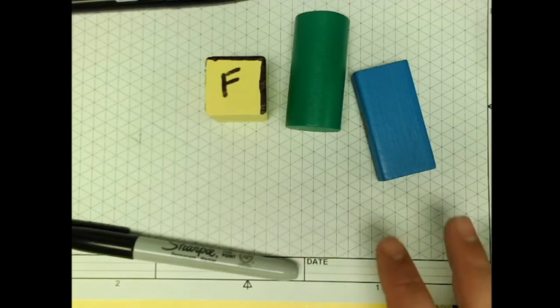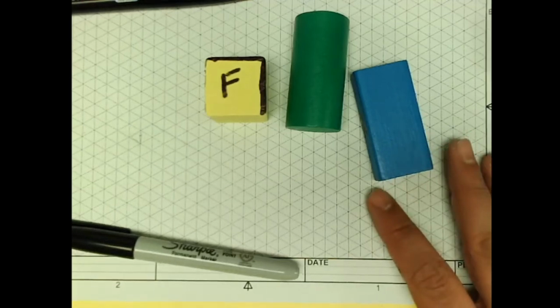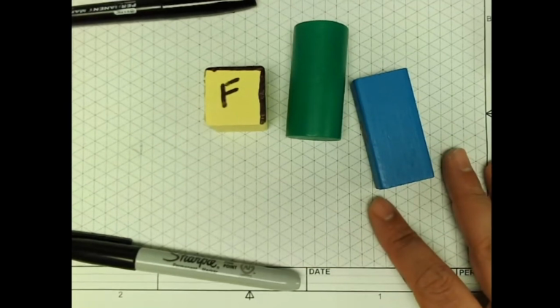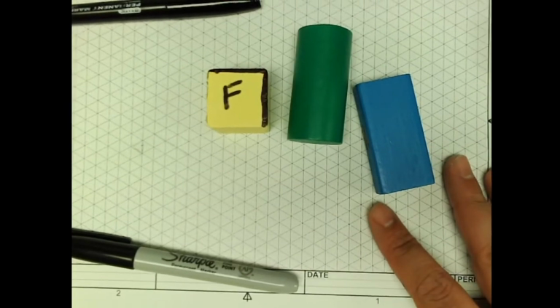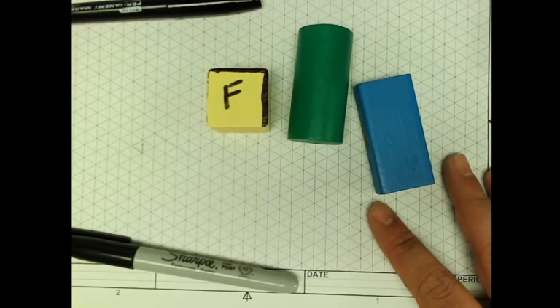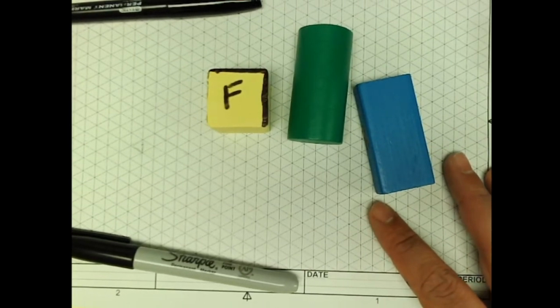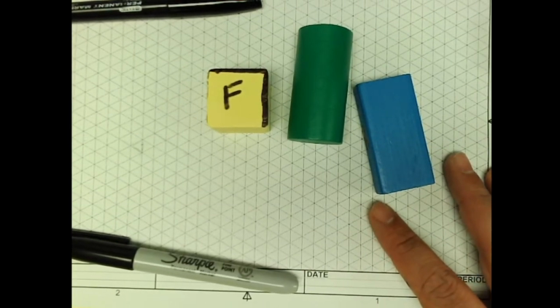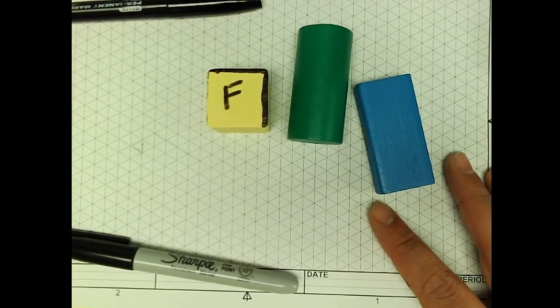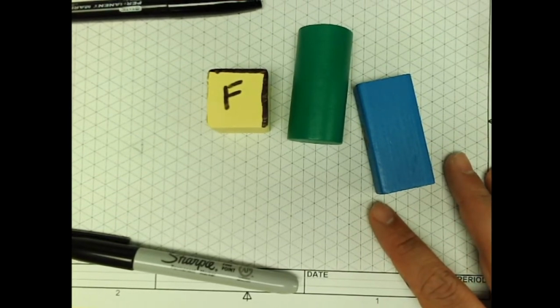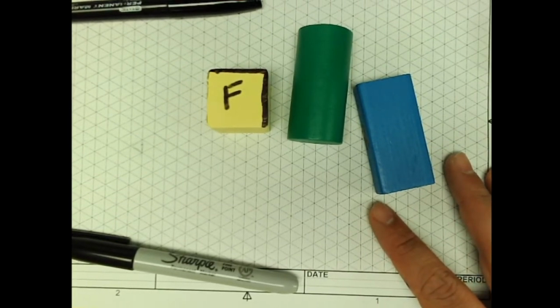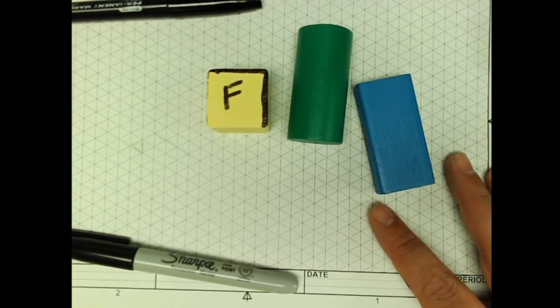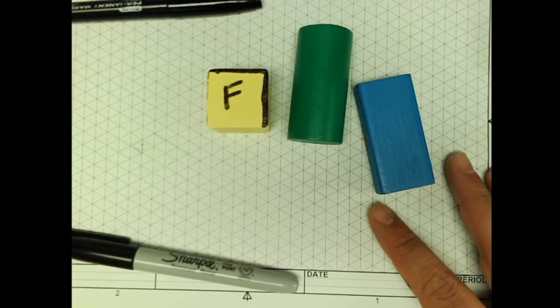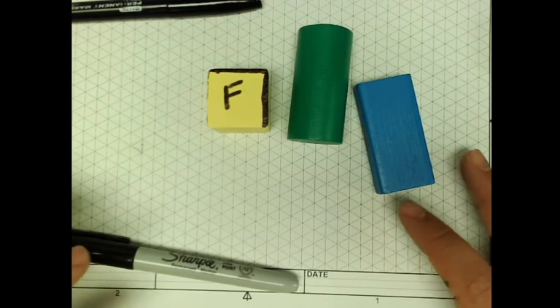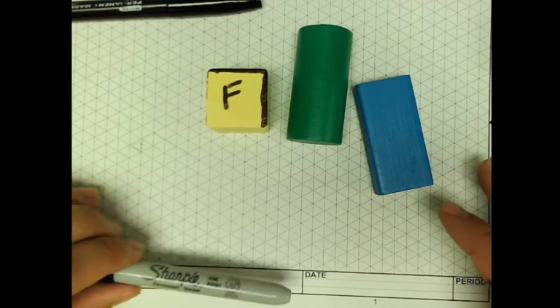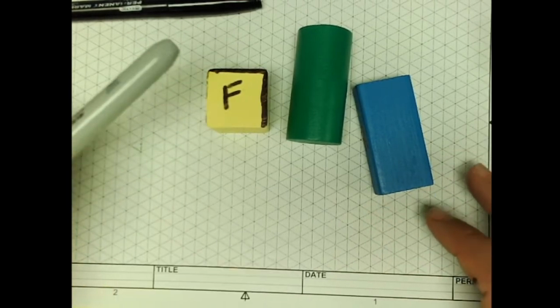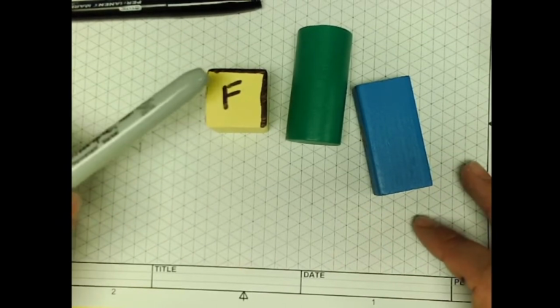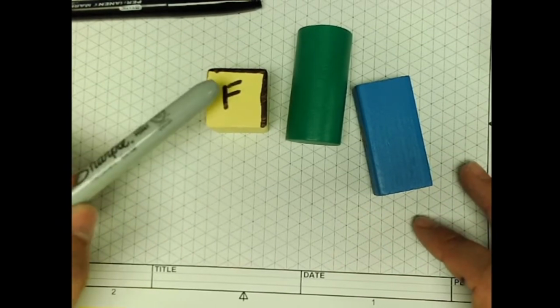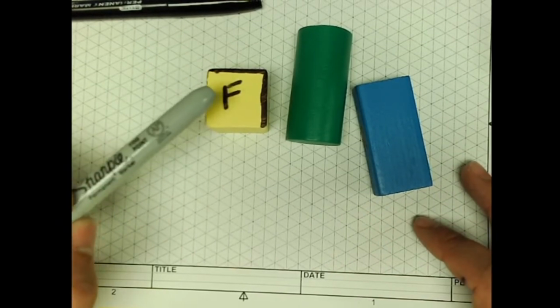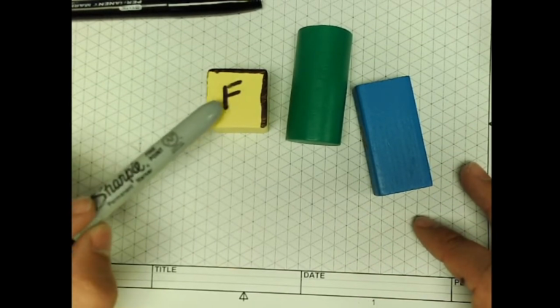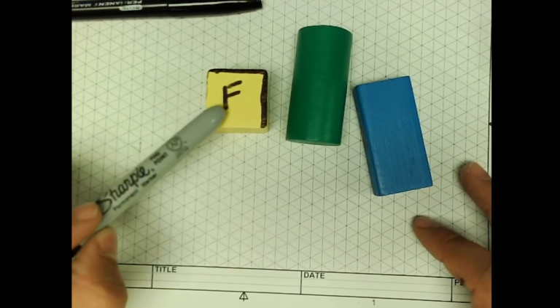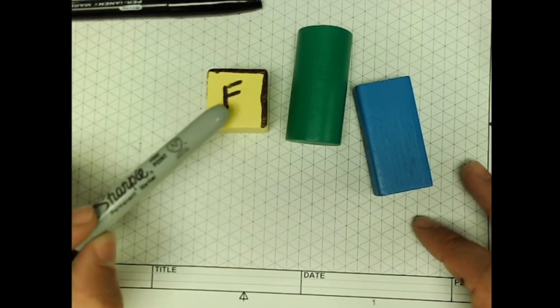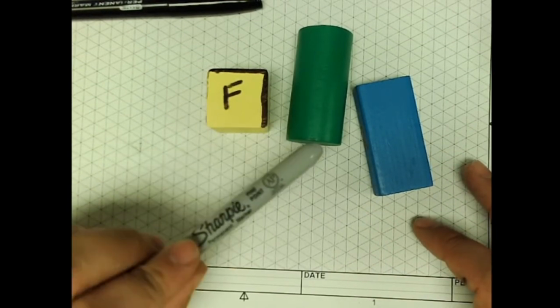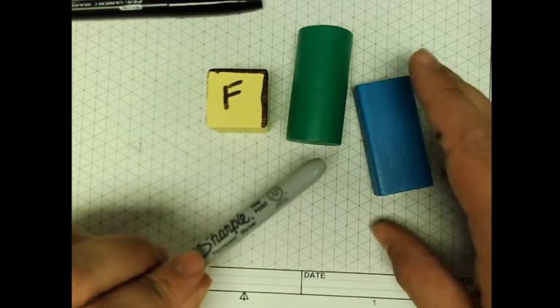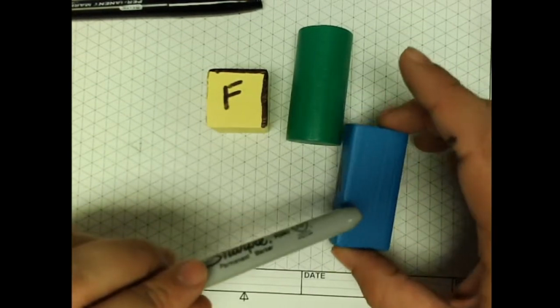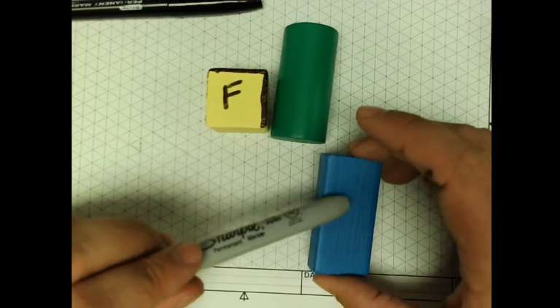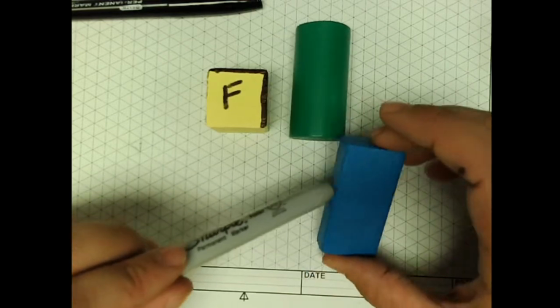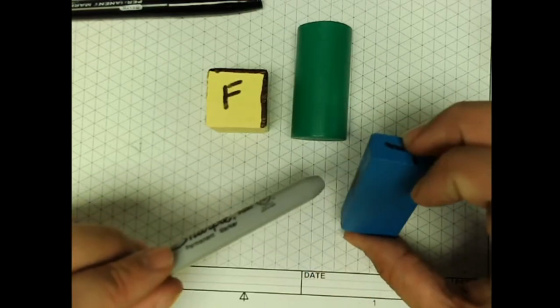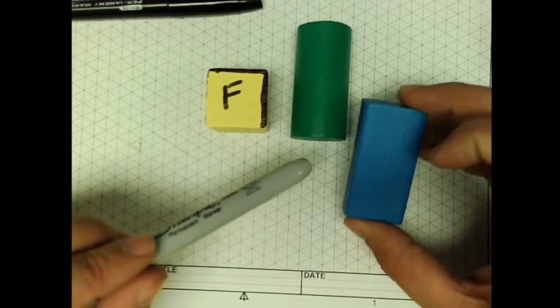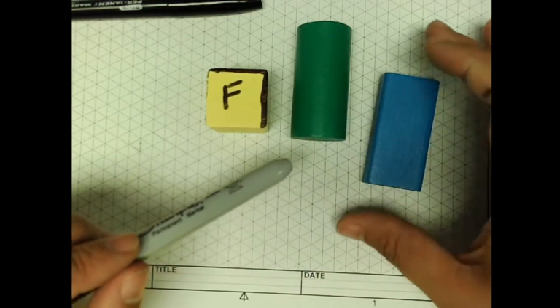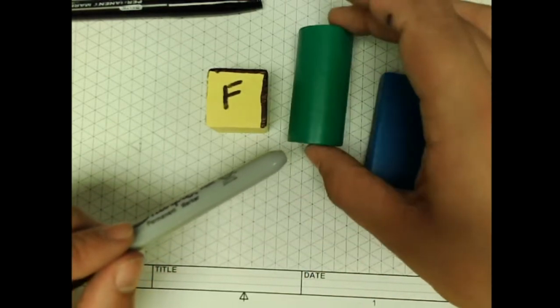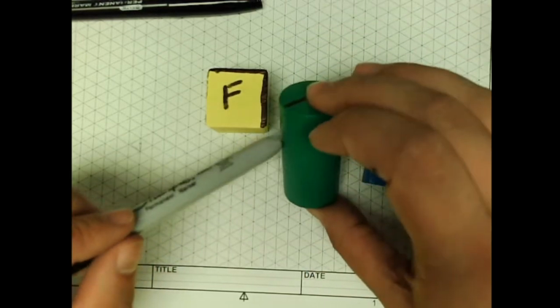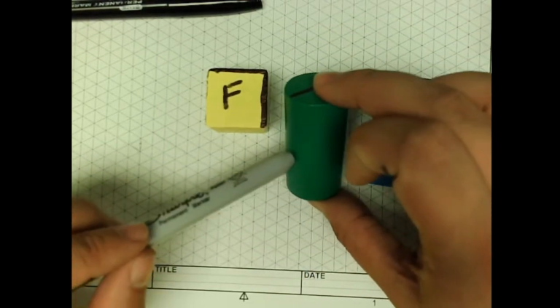Alright ladies and gentlemen, what we're going to do today is specifically look at how to draw isometric sketches. We're going to draw this cube, and then we're going to draw this rectangular prism, and then we're going to finish up with this cylinder.